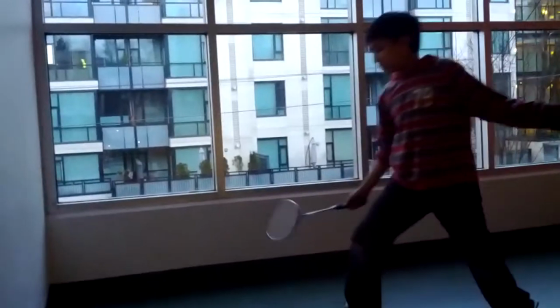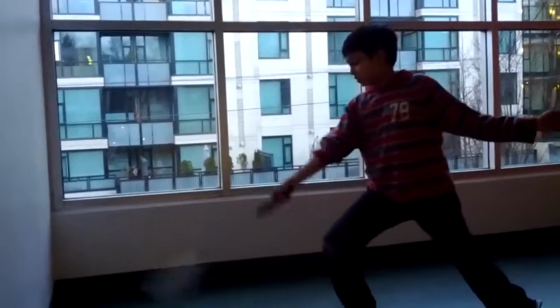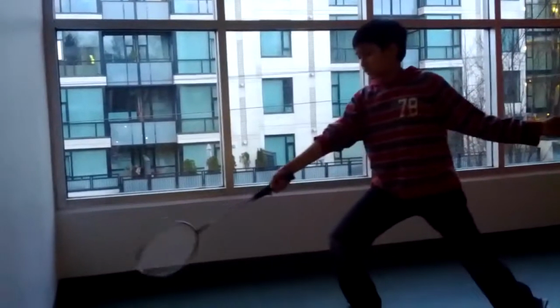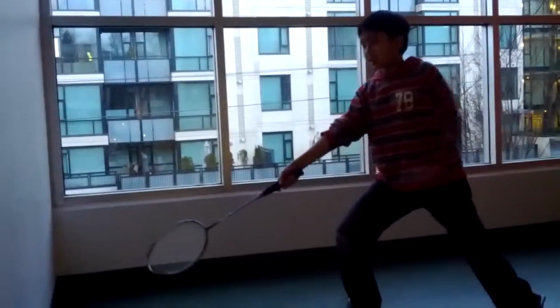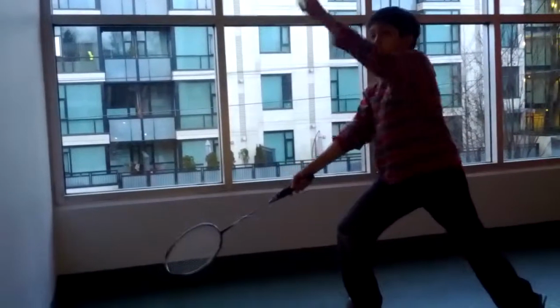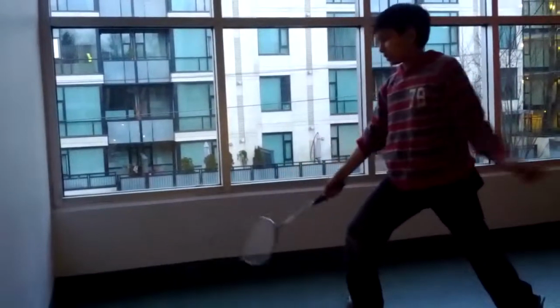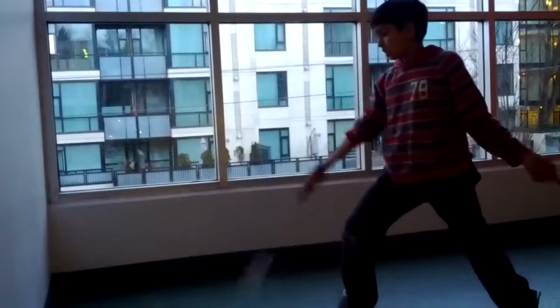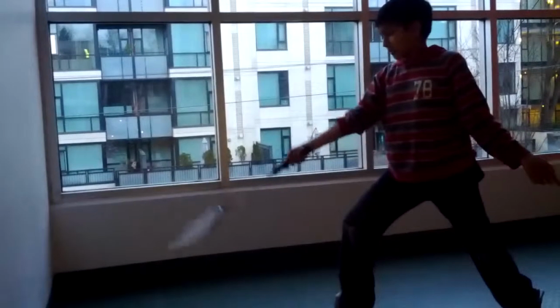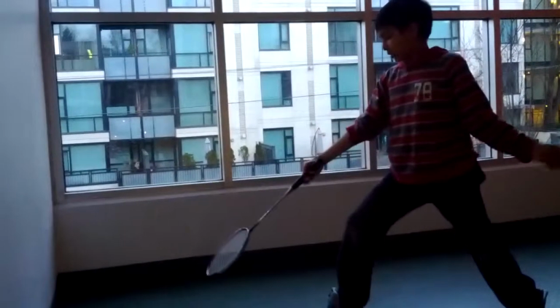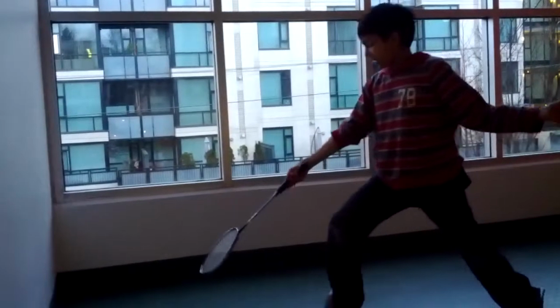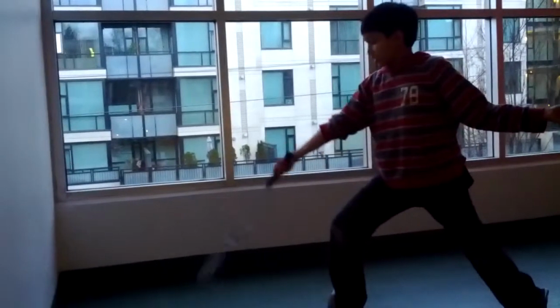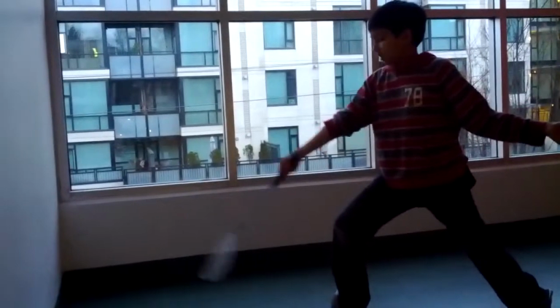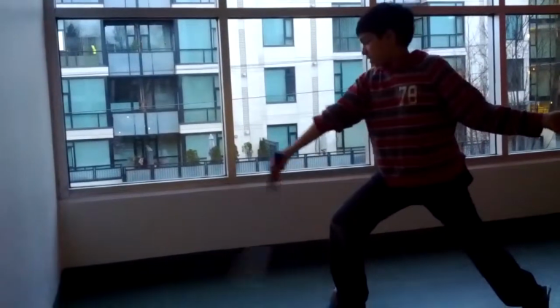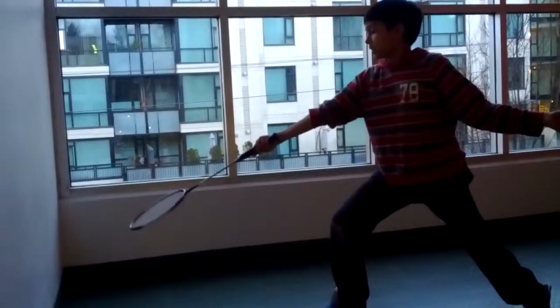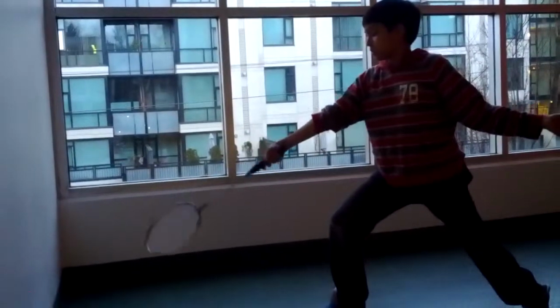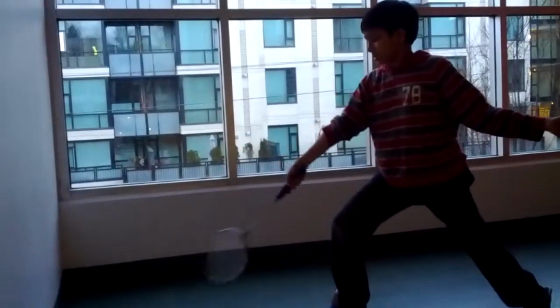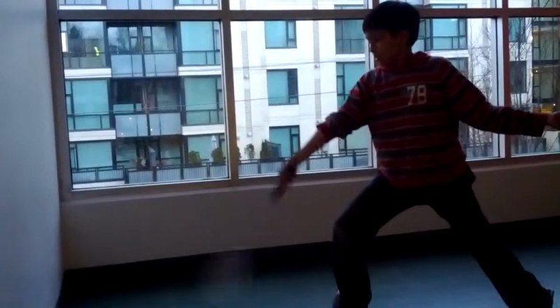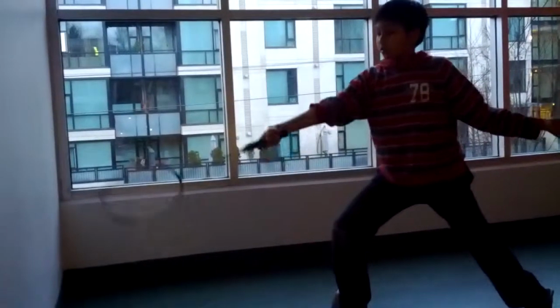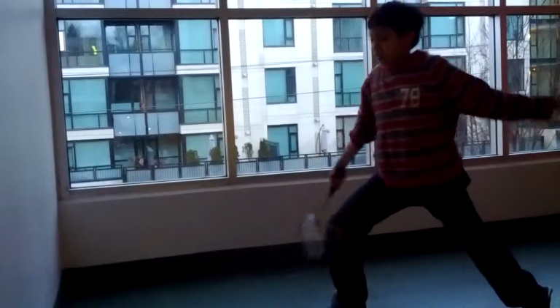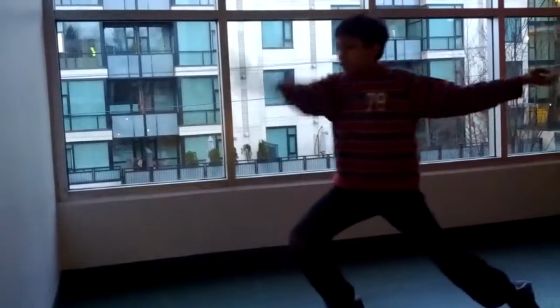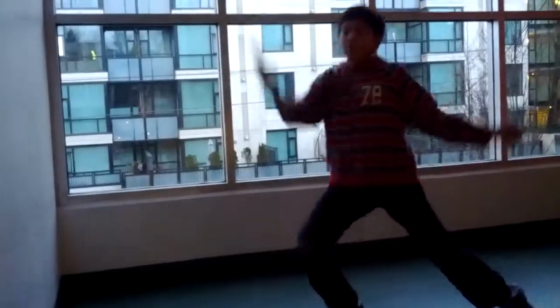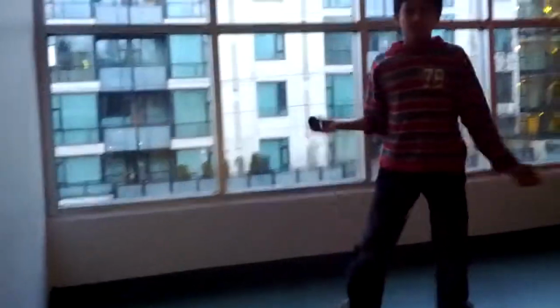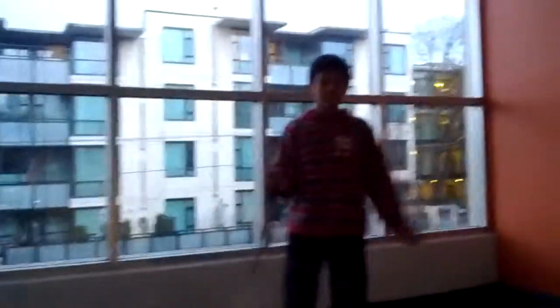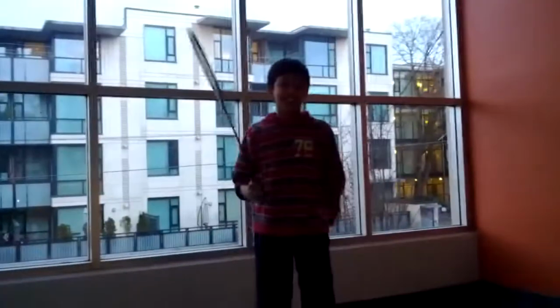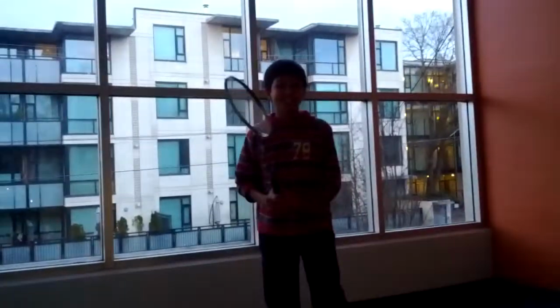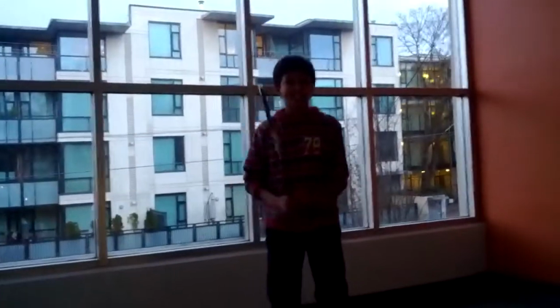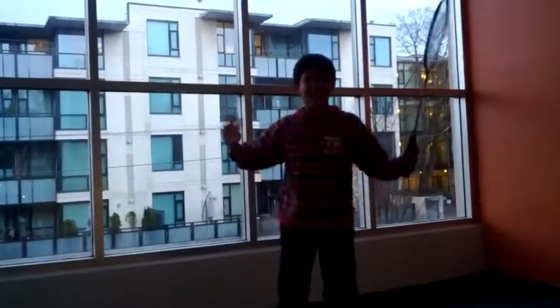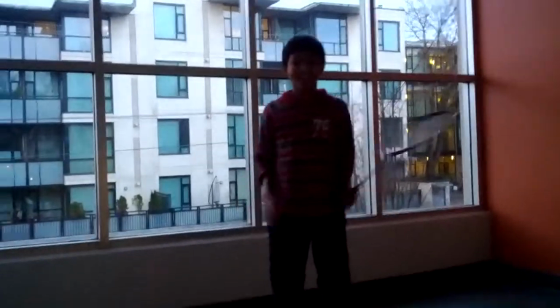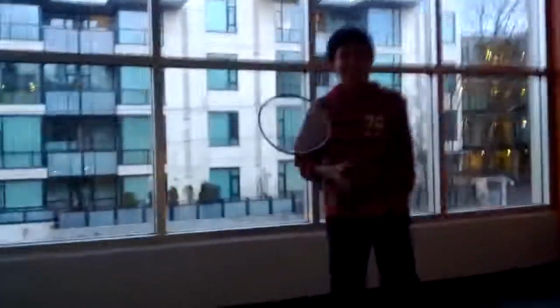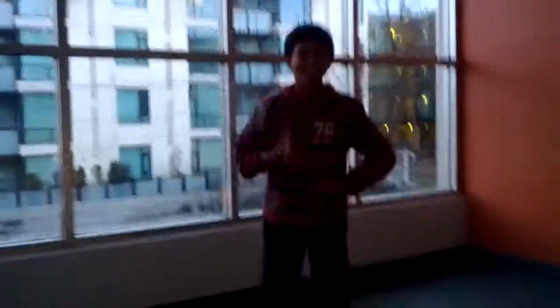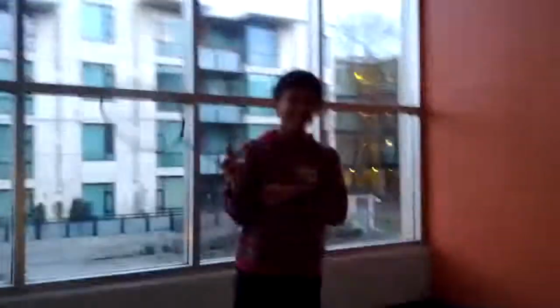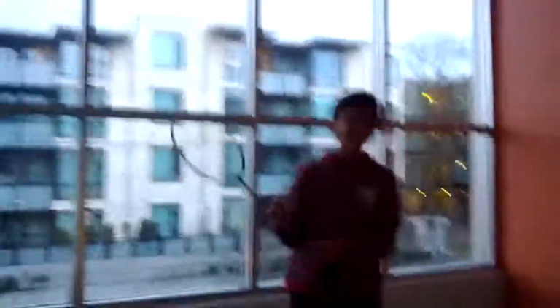To do a cross-court, just angle it cross. If you want to do straight, angle it straight. Cross. Thank you. Thank you. Bravo.